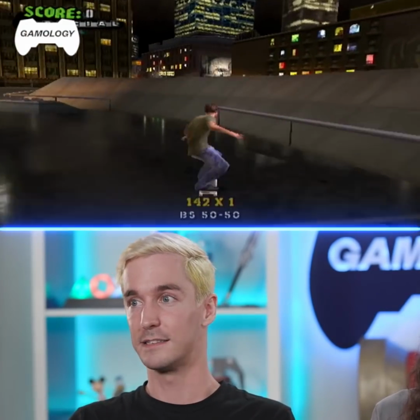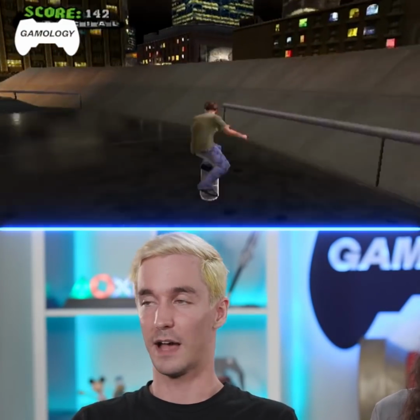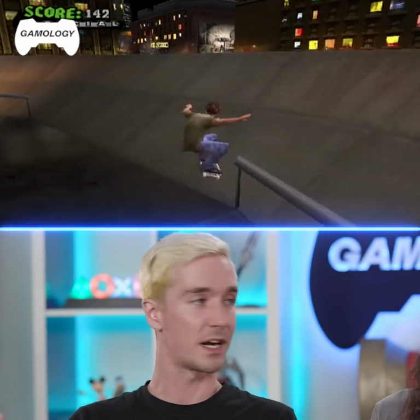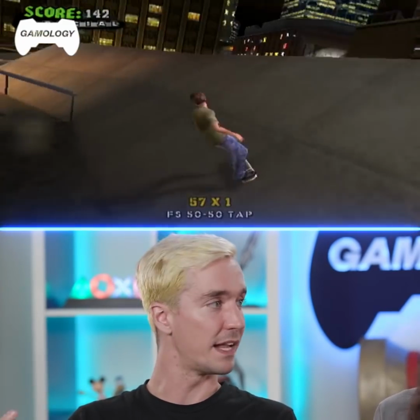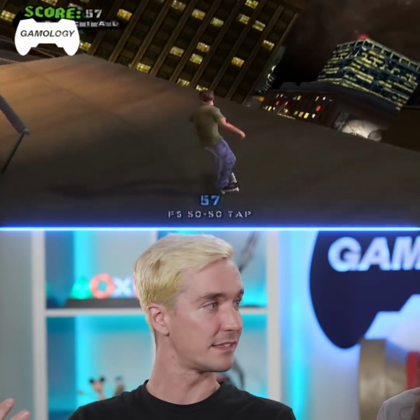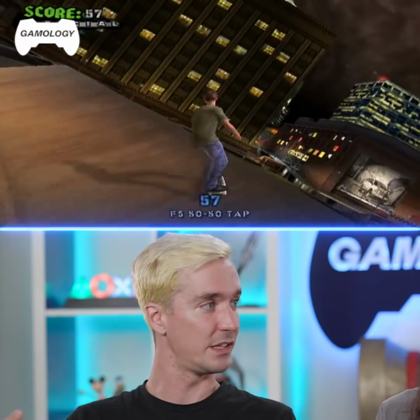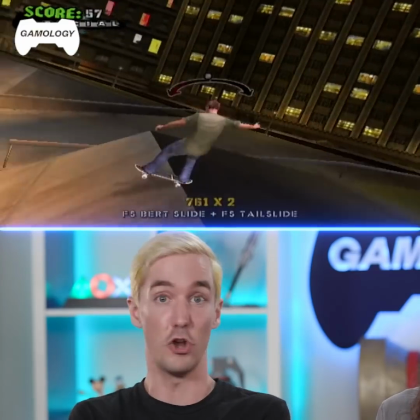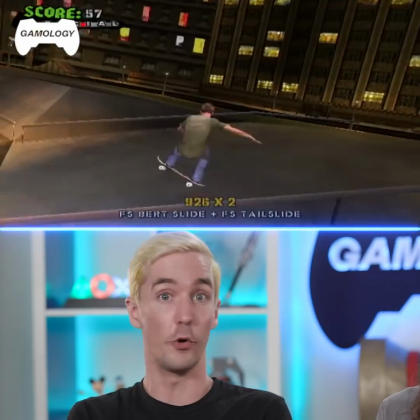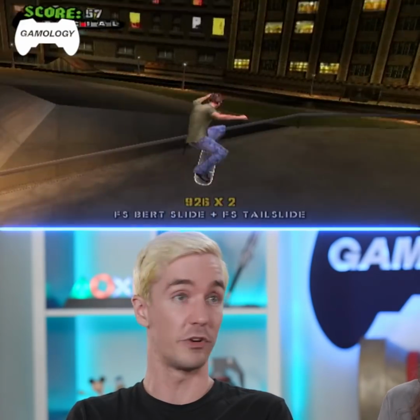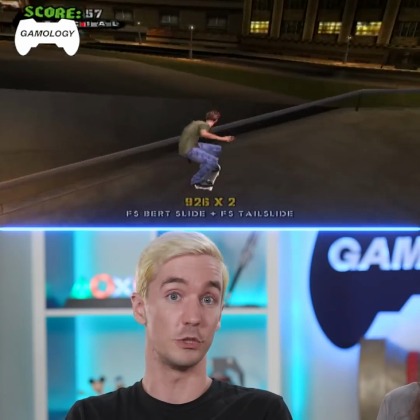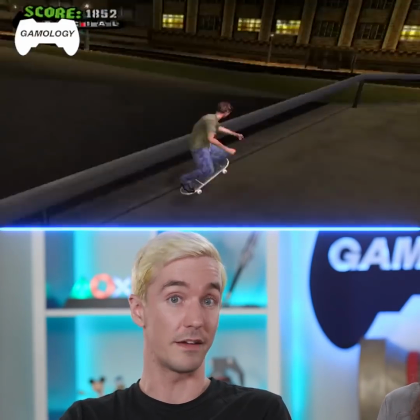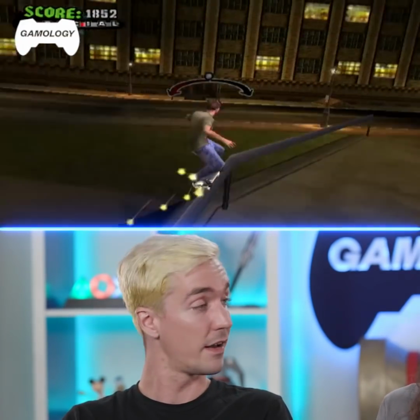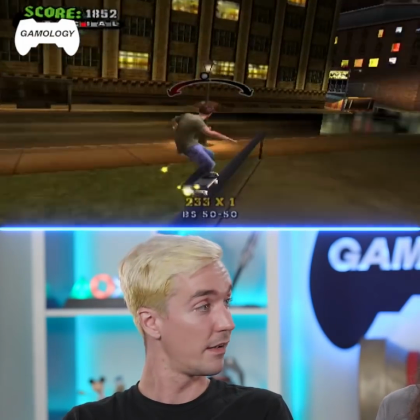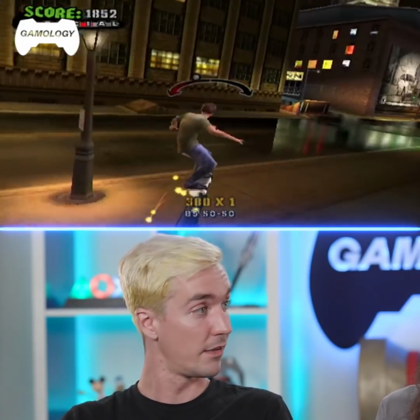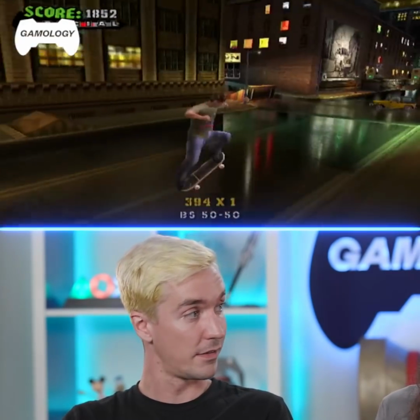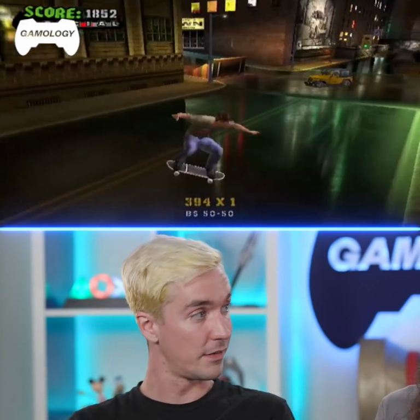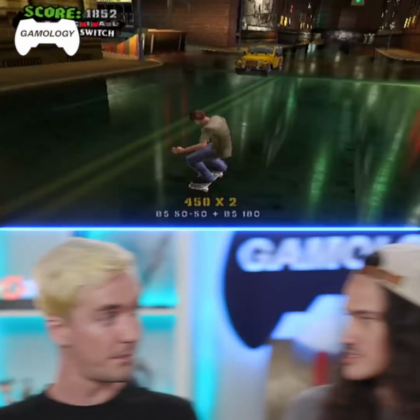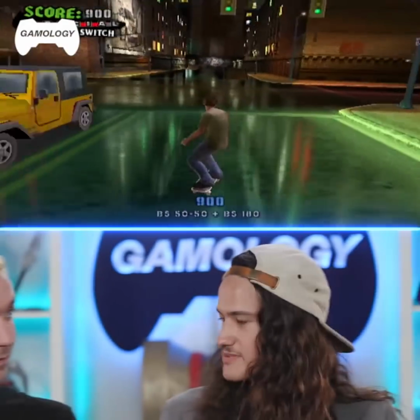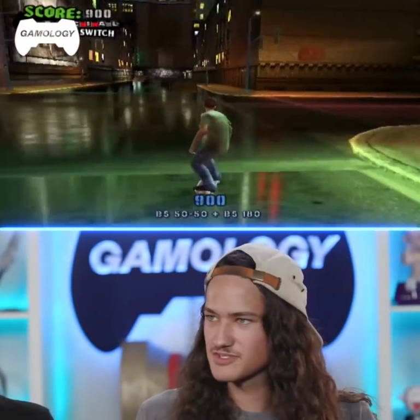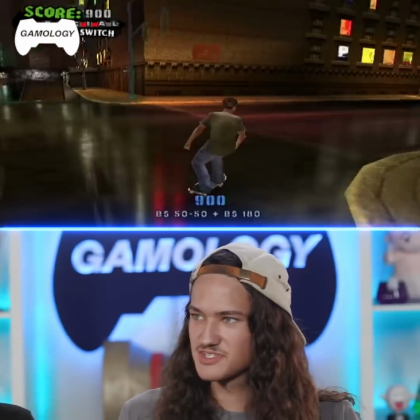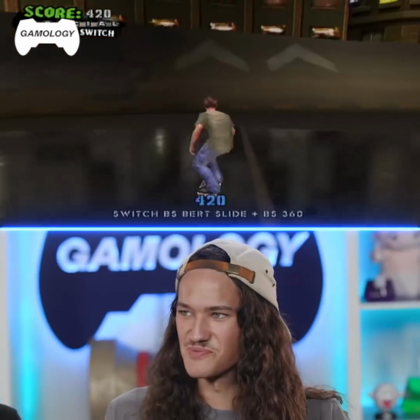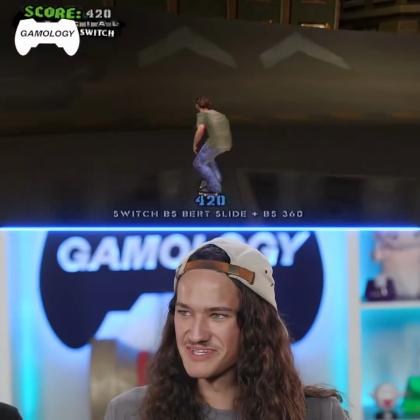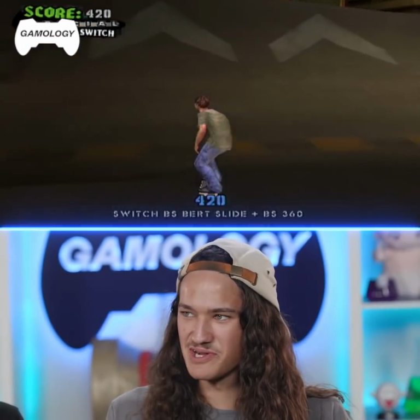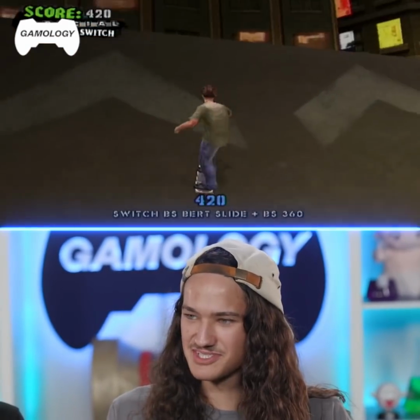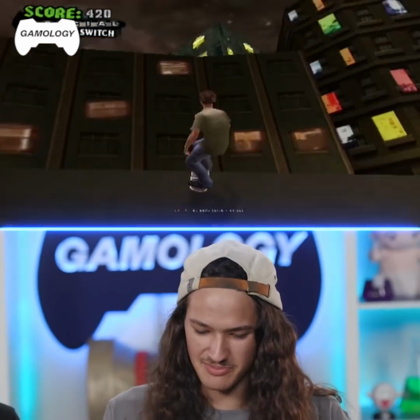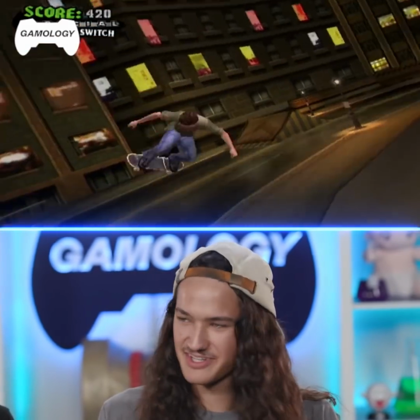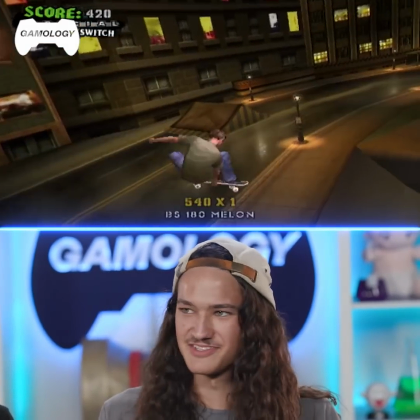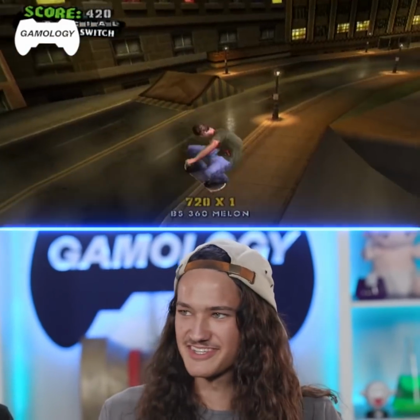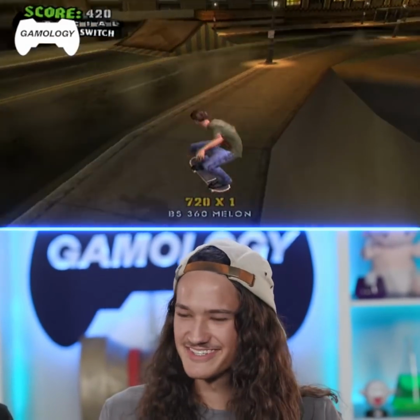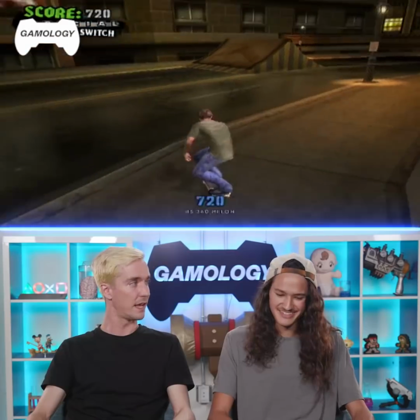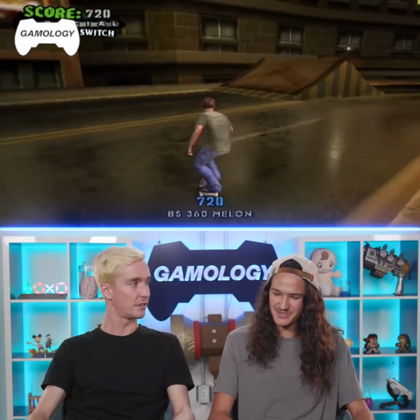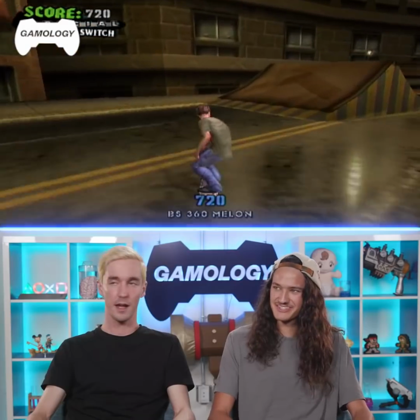After a couple minutes you have no grip for your shoes either. And especially for us with the freestyle, as soon as you touch the wood — the bare wood, the rubber — there's nothing. You can't do anything.